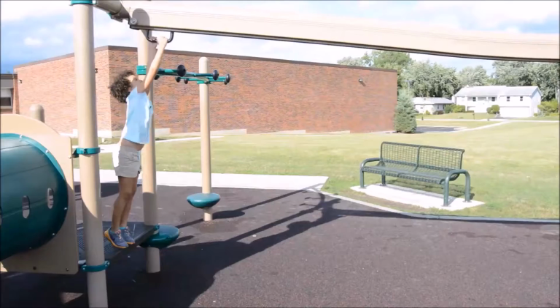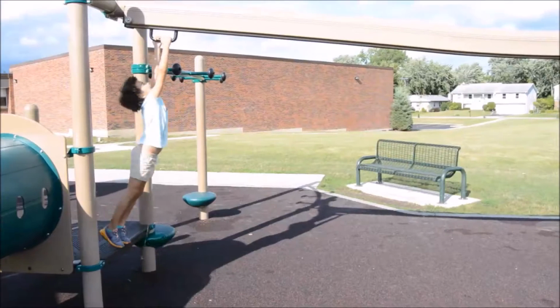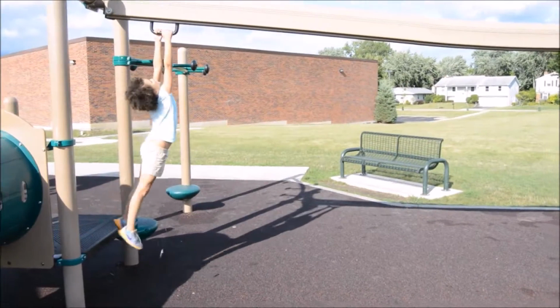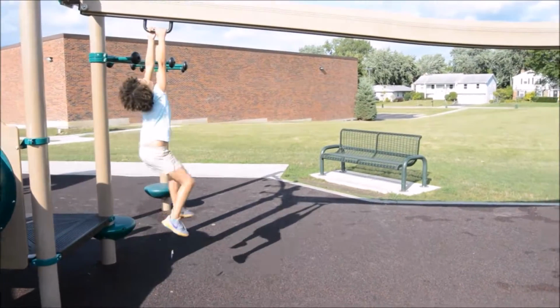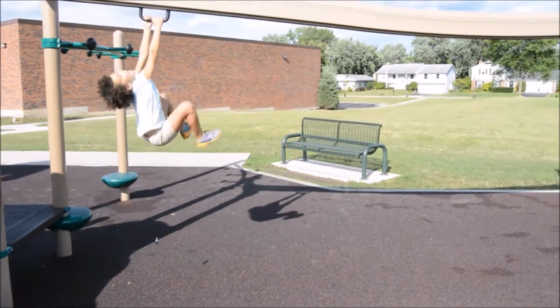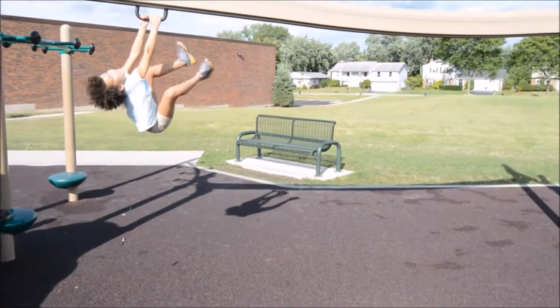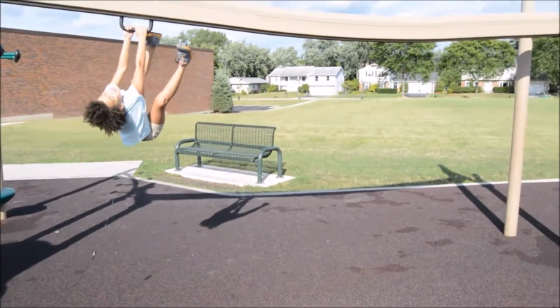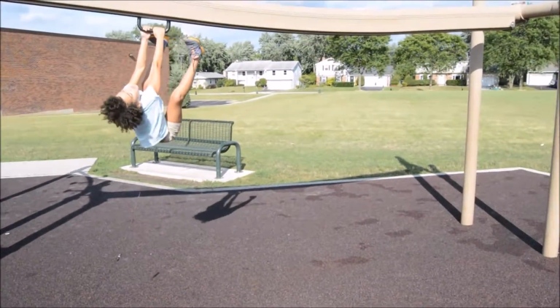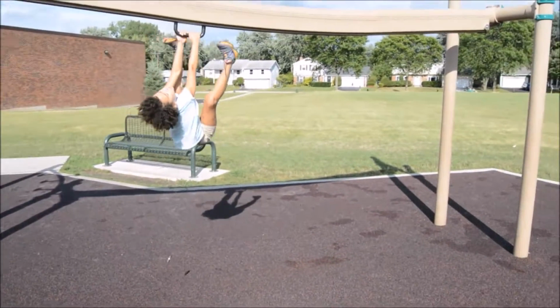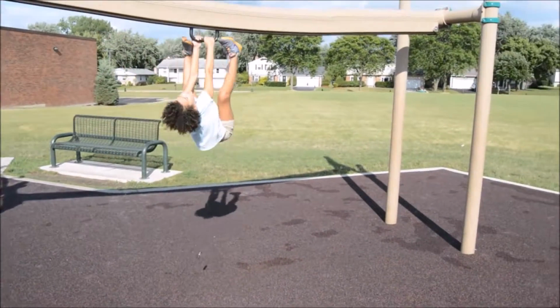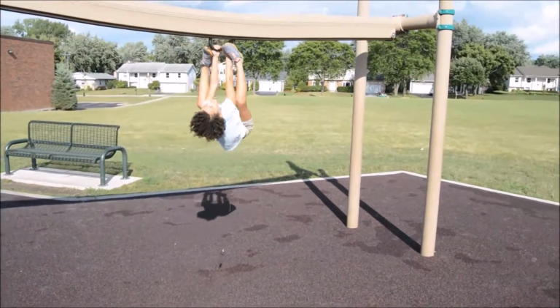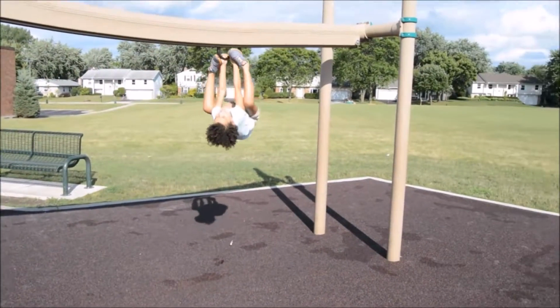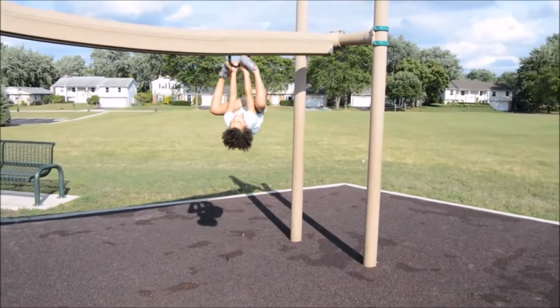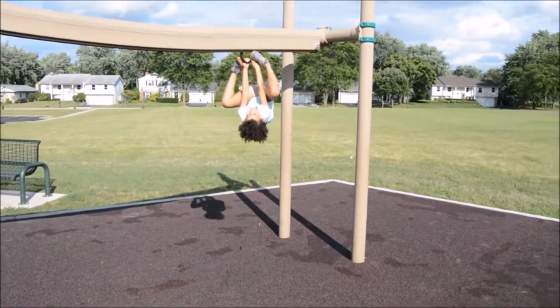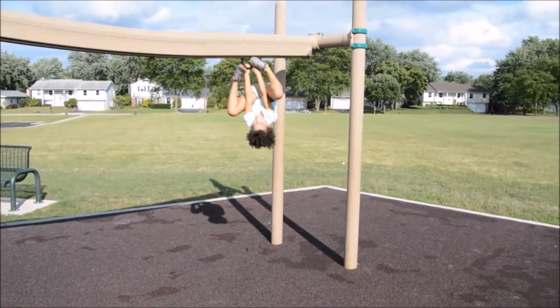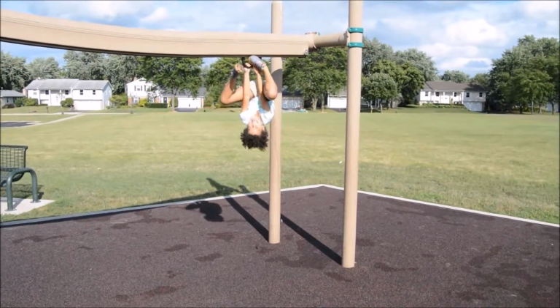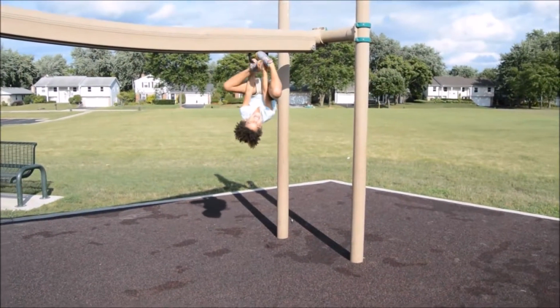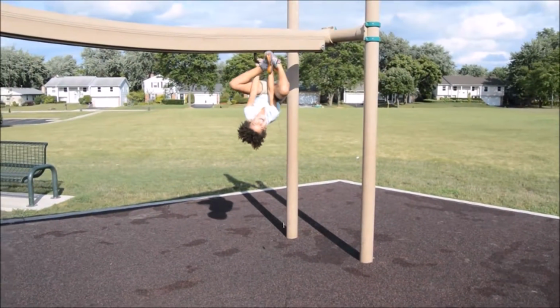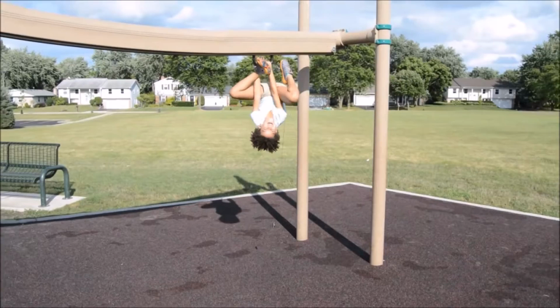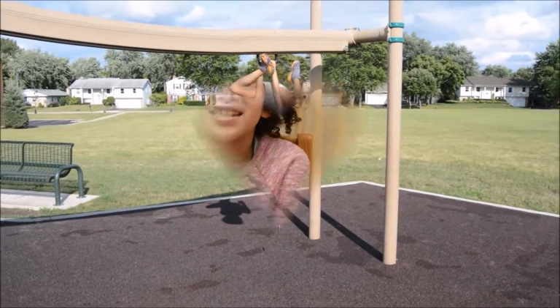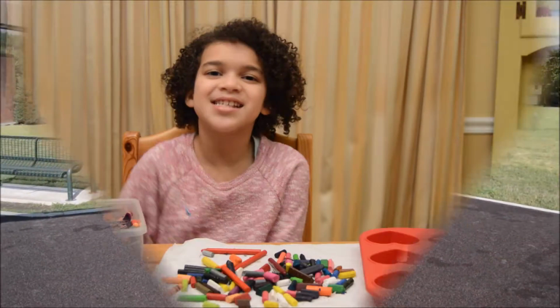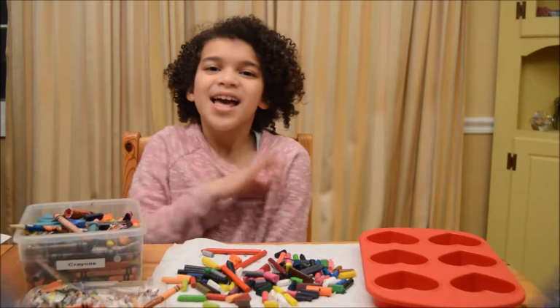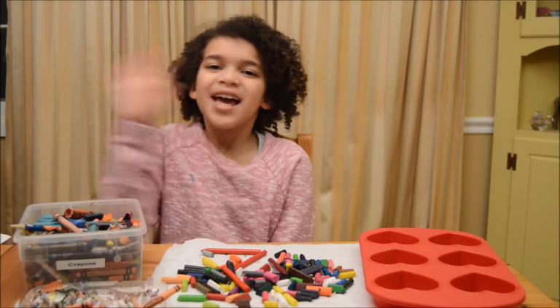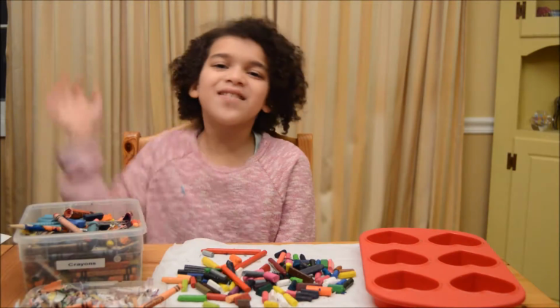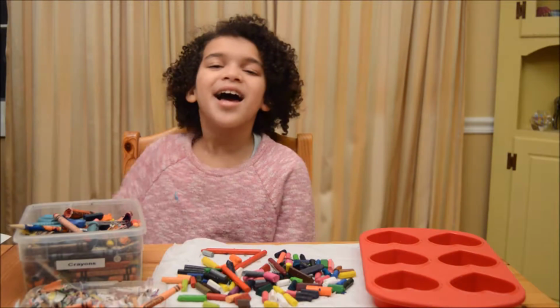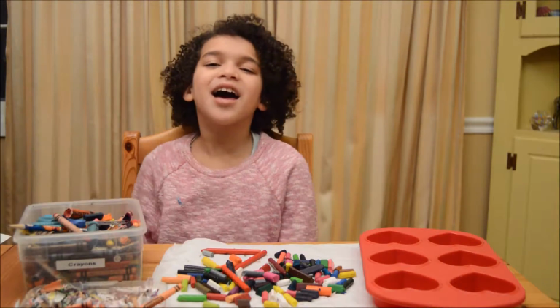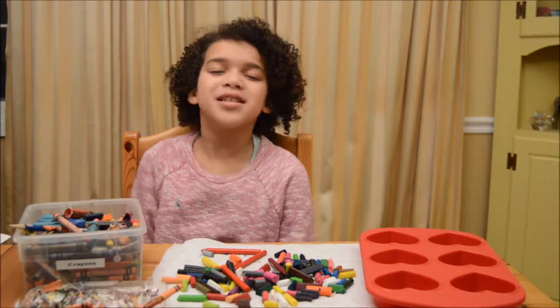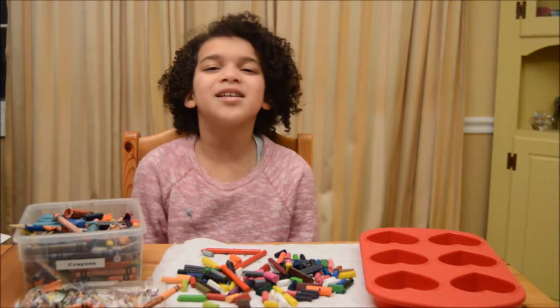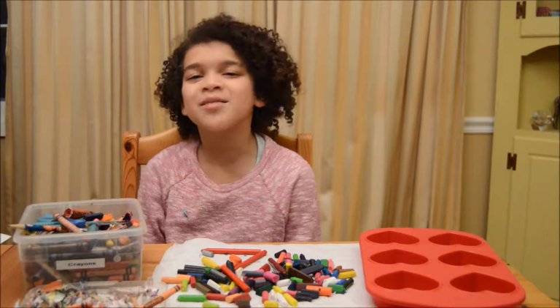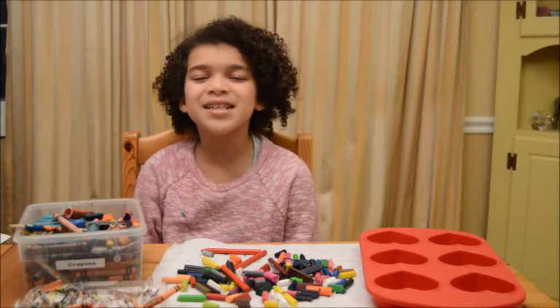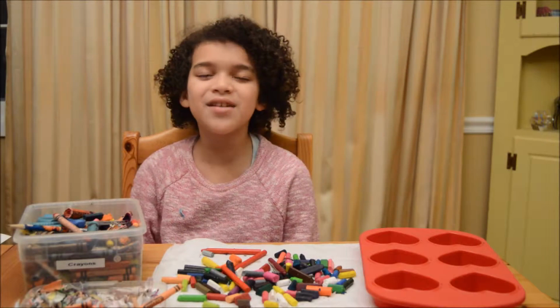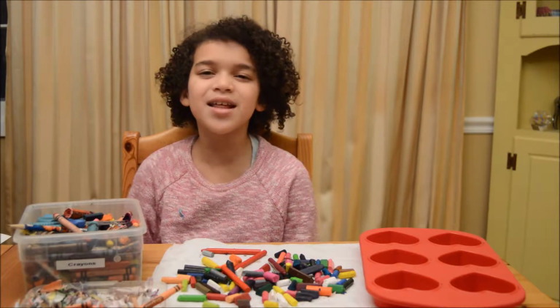Hey everybody, I'm Zoey and you're watching the World of Z! Hey everyone, I'm Zoey and welcome back to another video.